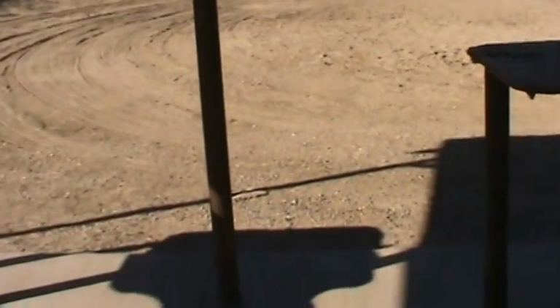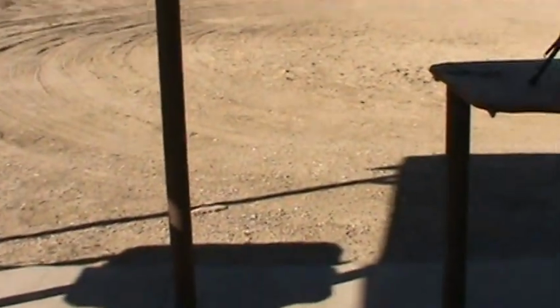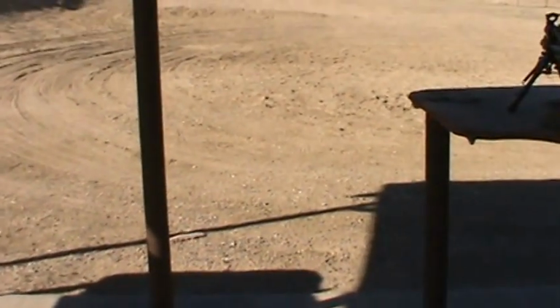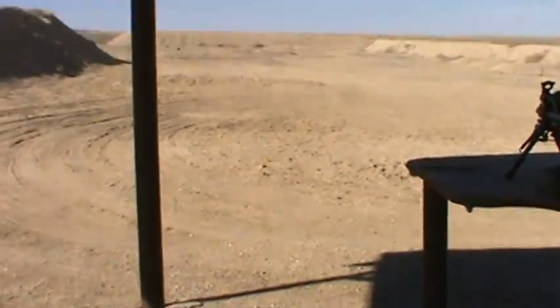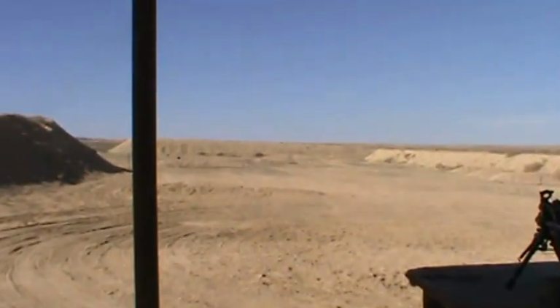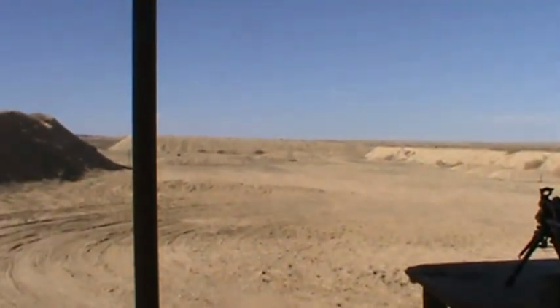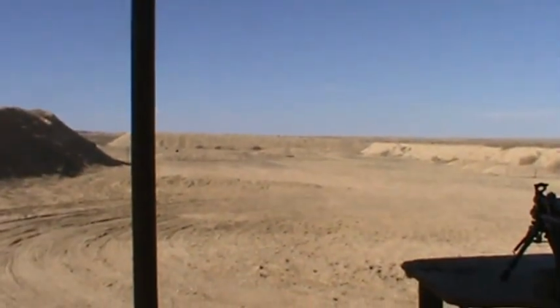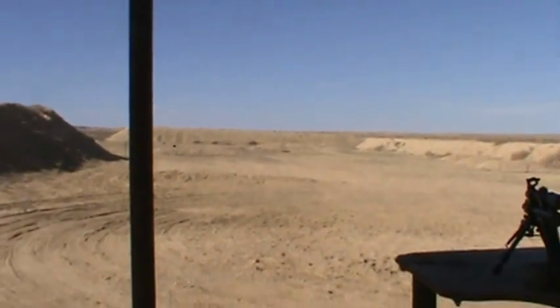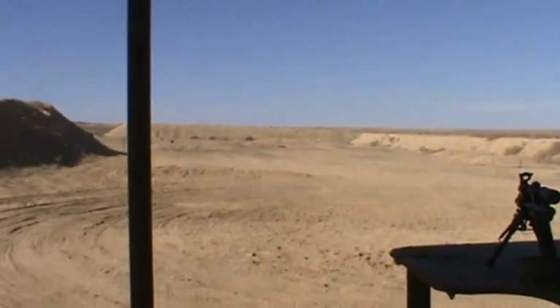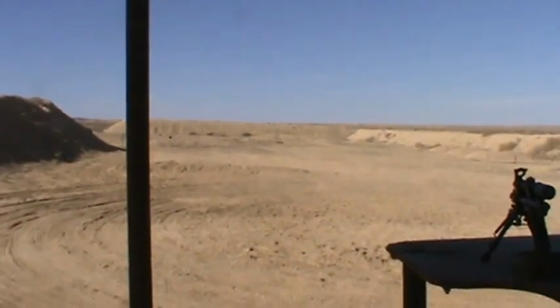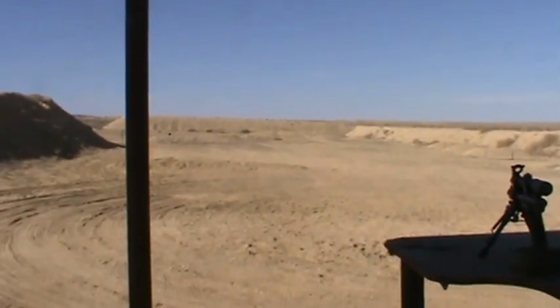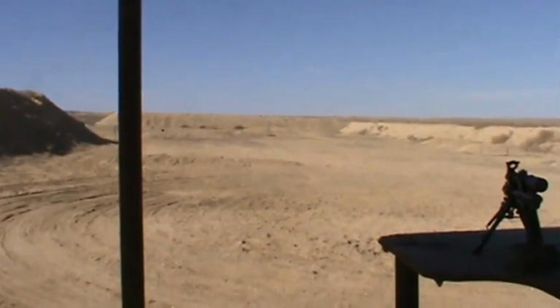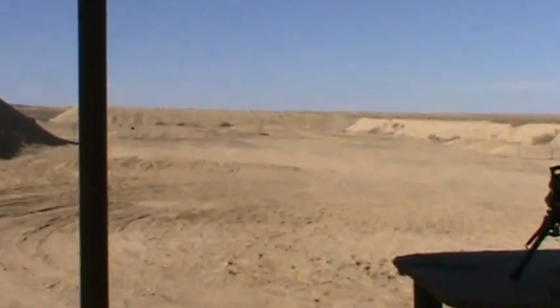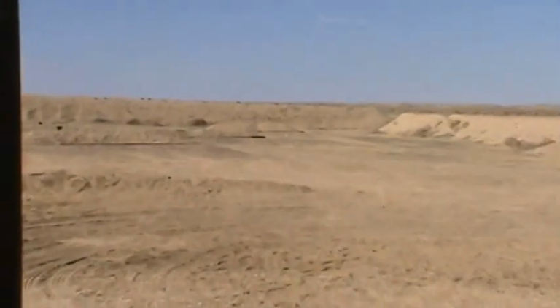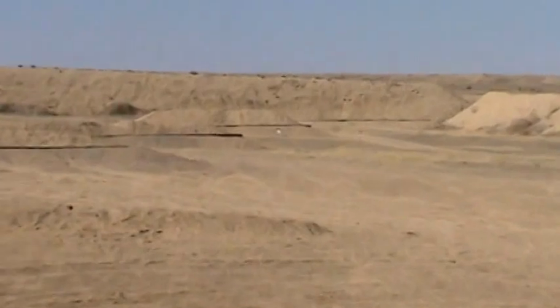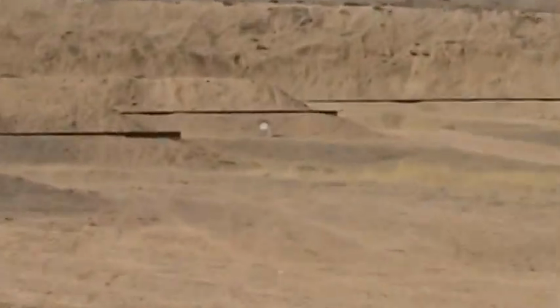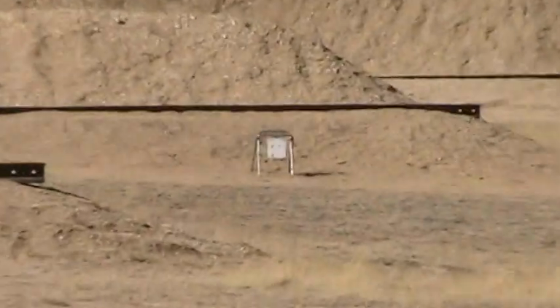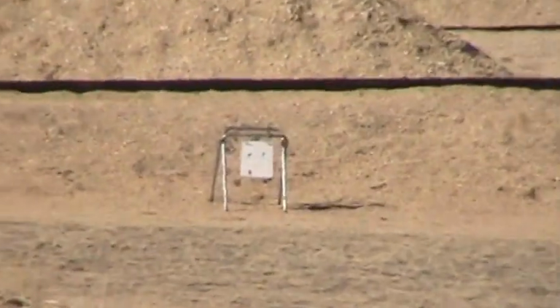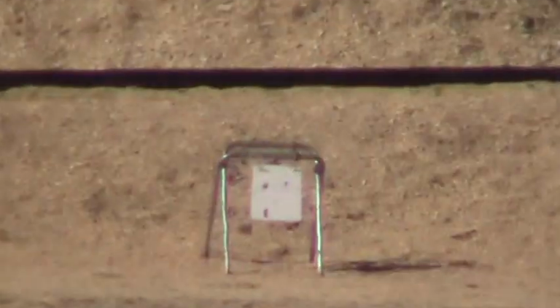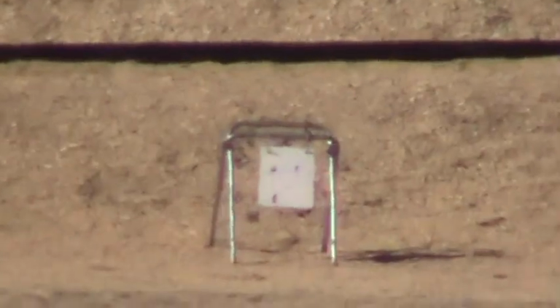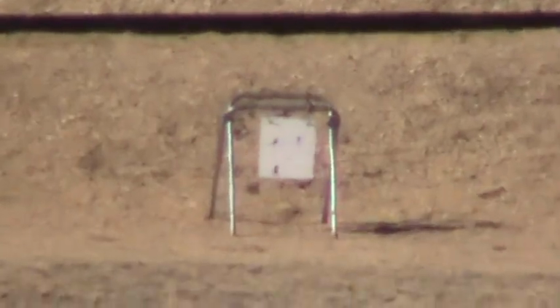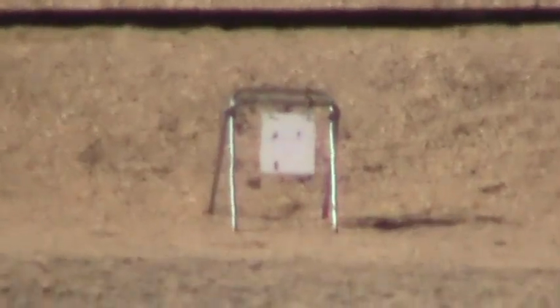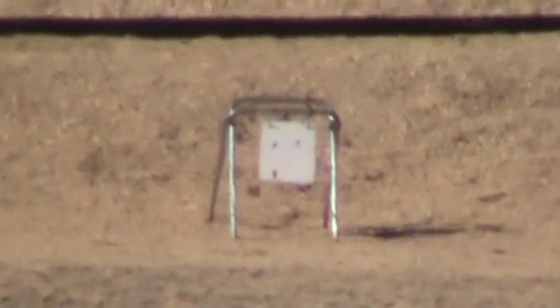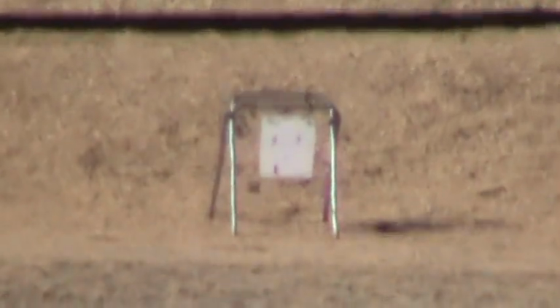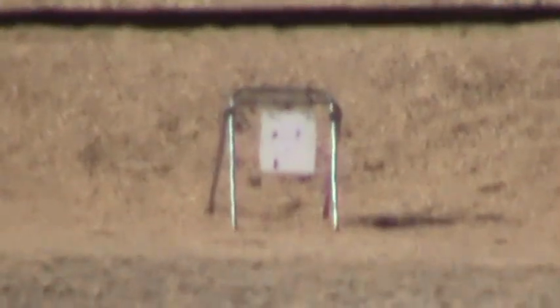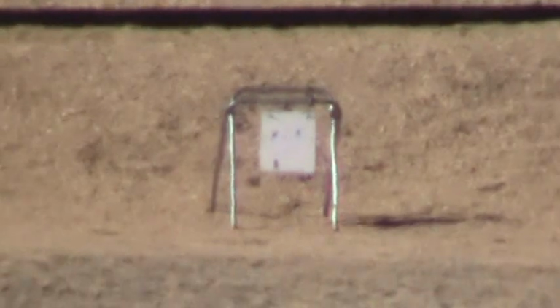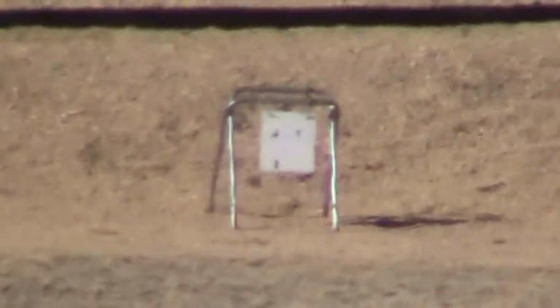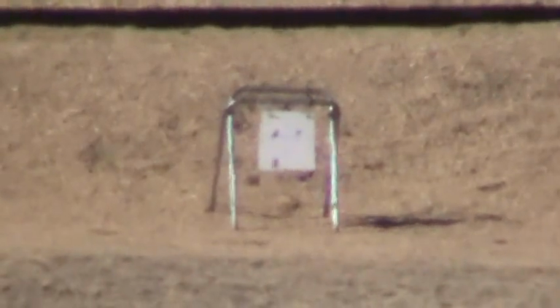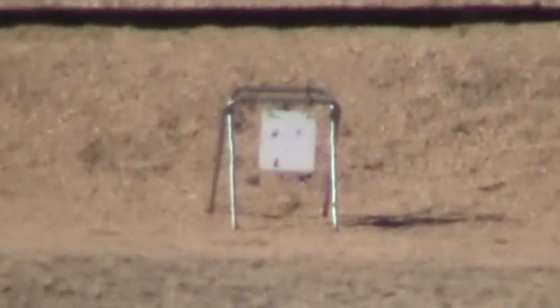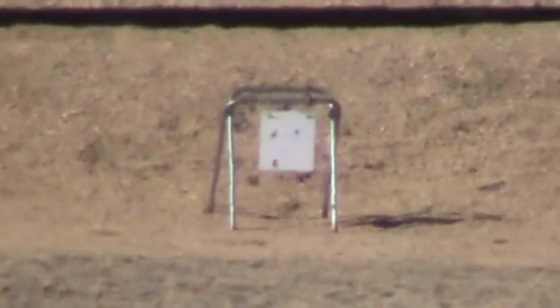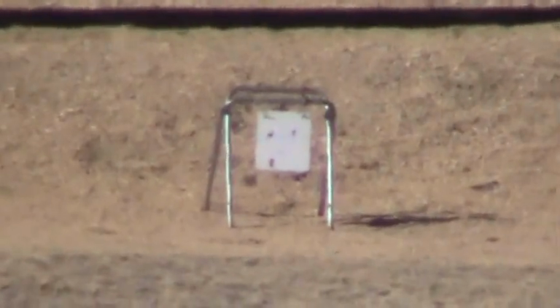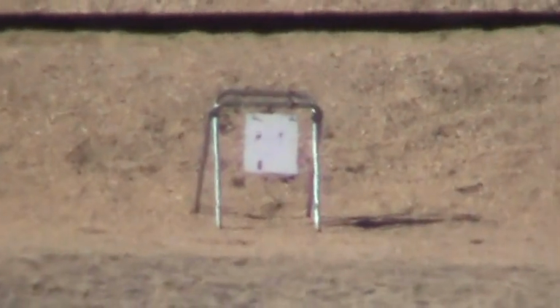Got quite a bit of wind right now, so we're going to have to do some compensating as best we can. Looks like it's coming from about 7 o'clock at about 10 miles an hour, maybe 6 o'clock, so favor a little bit left.